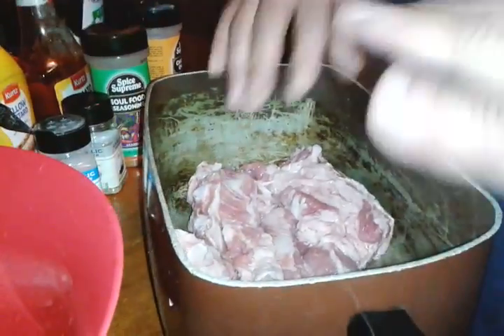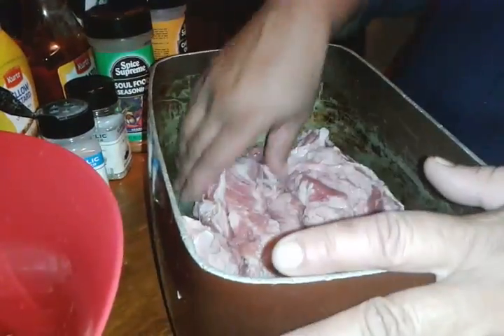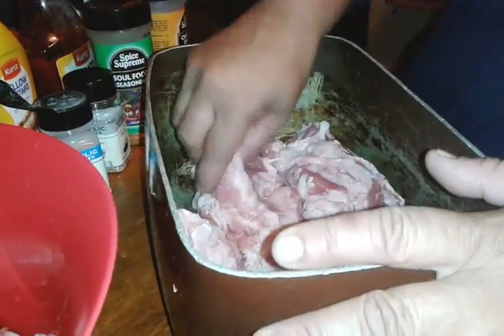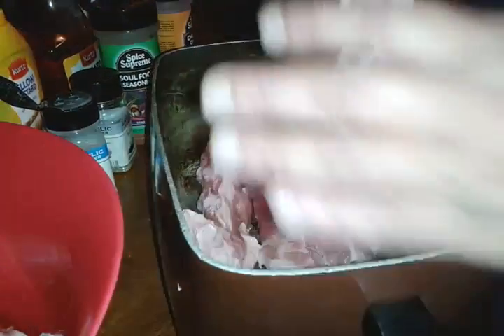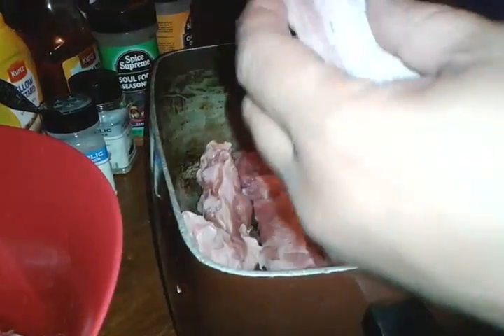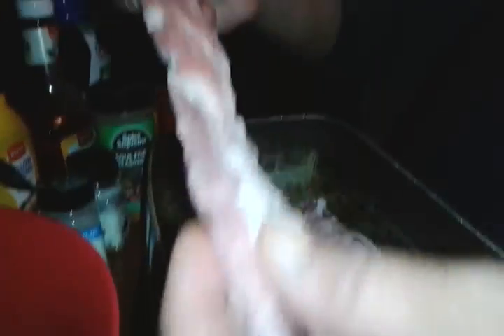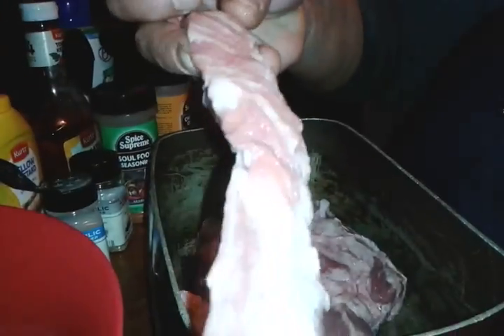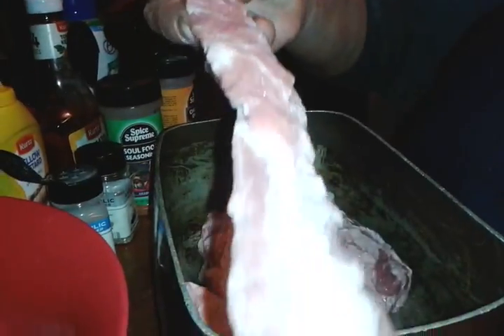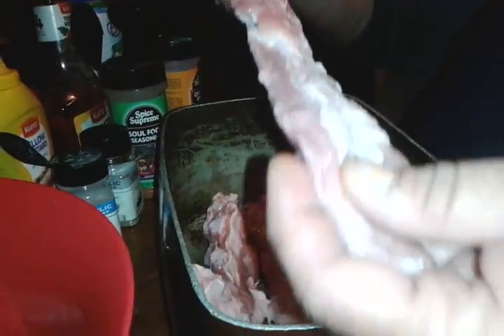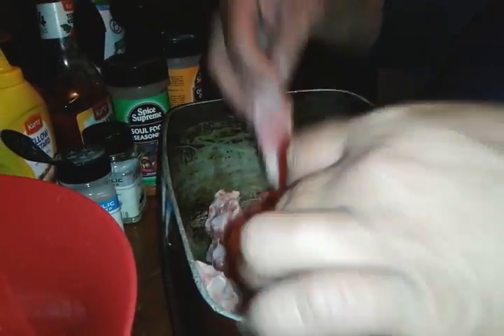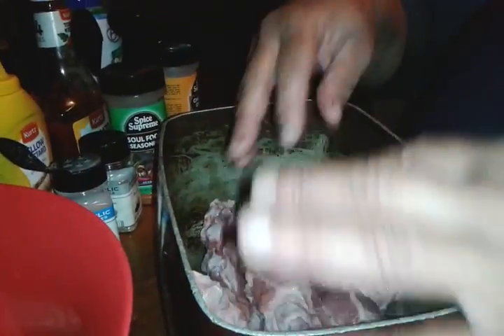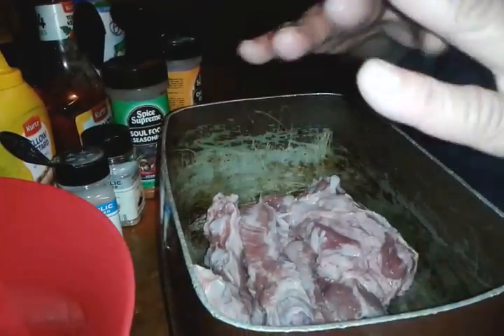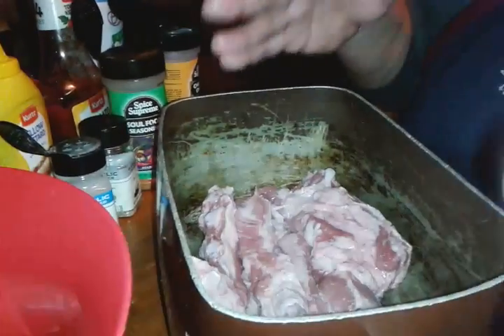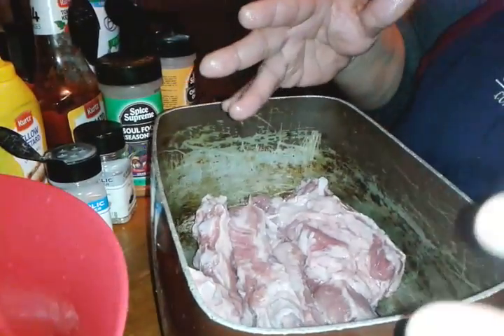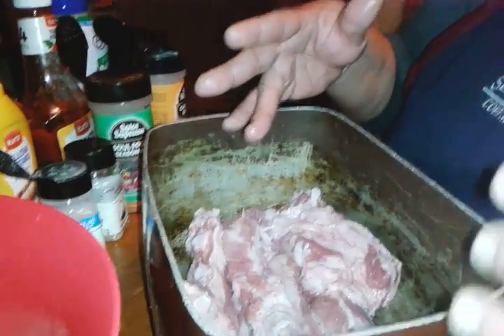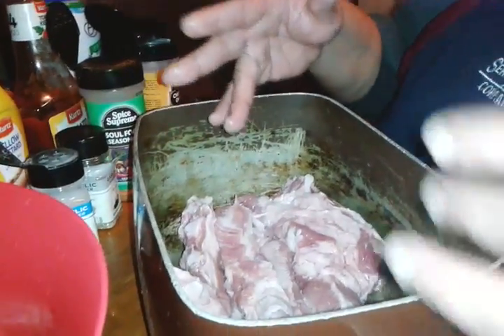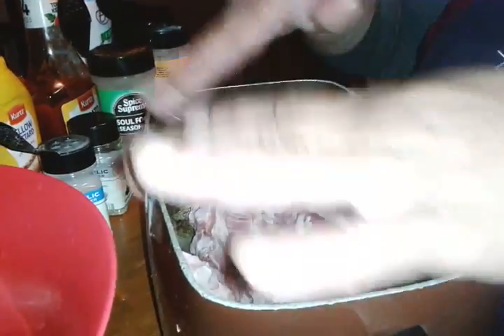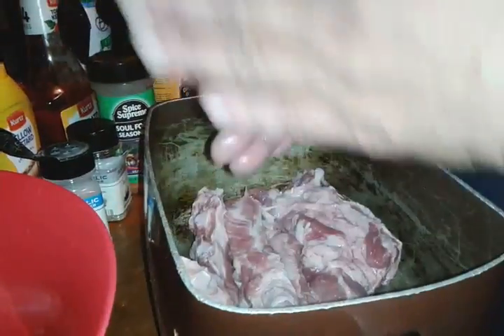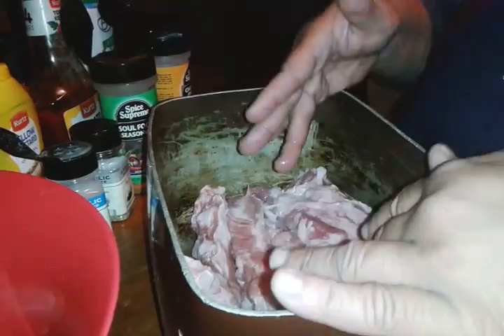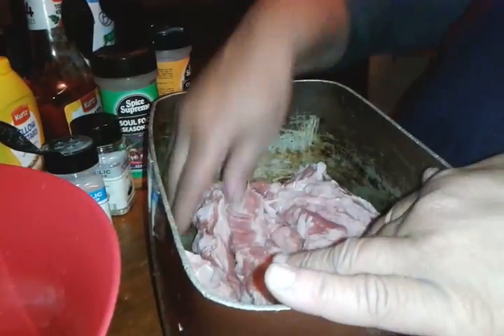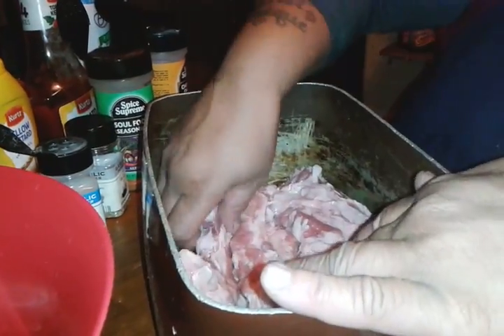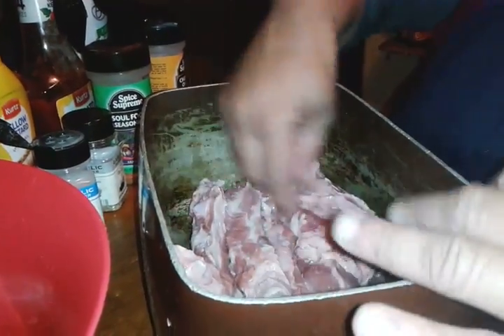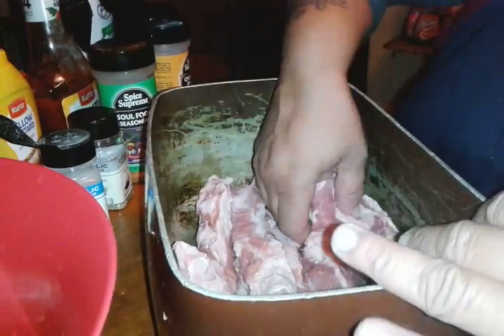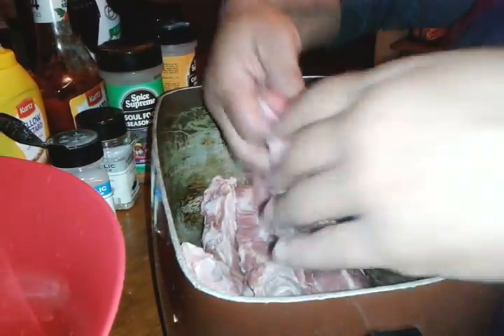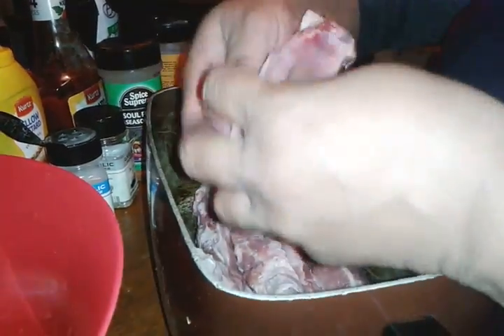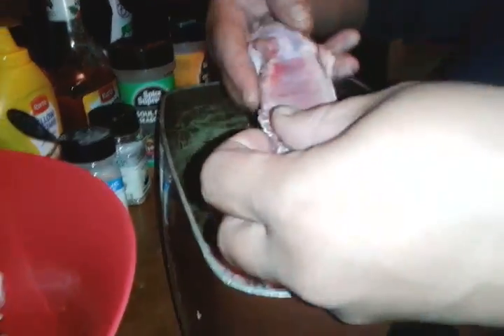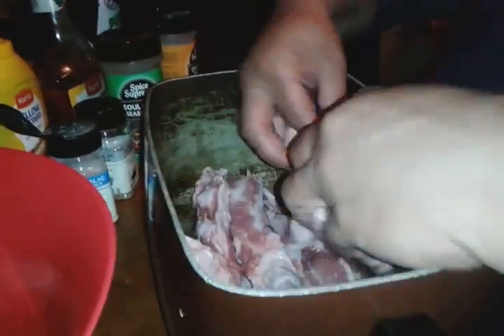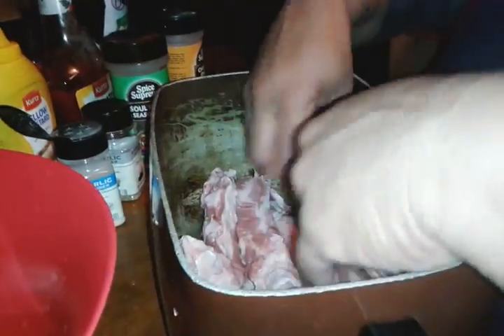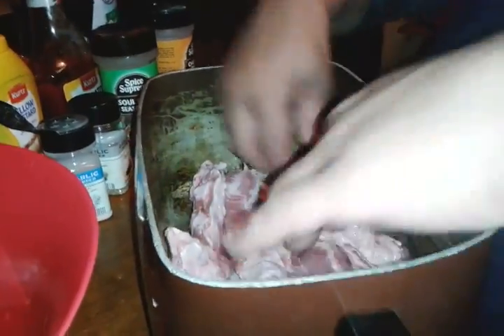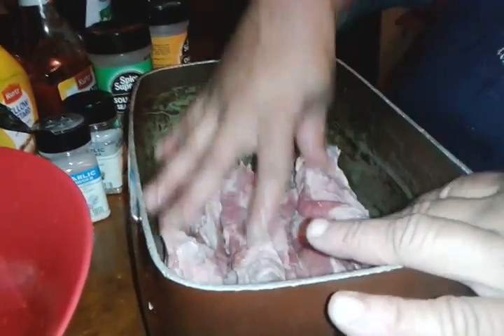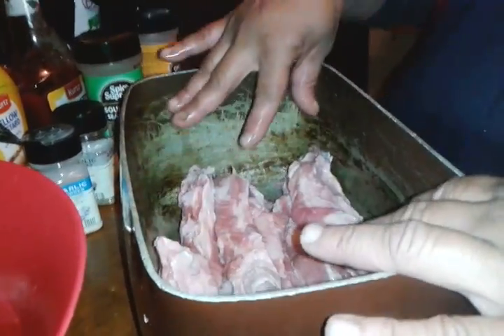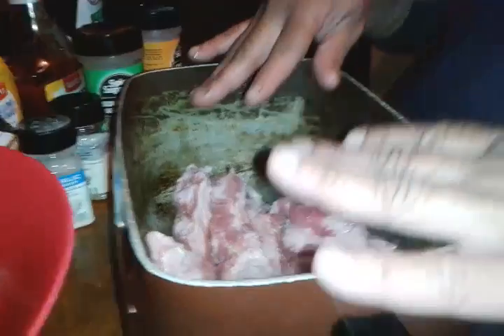I already had cleaned the pork ribs — I had a slab of pork ribs and I had cut them up, then cleaned them really good. So I placed them already in my cooking pan that I cook my meats in.